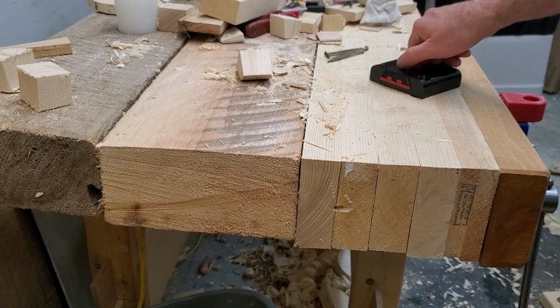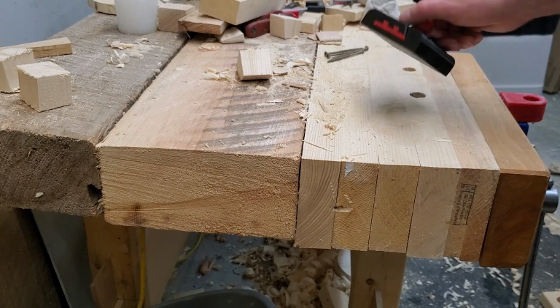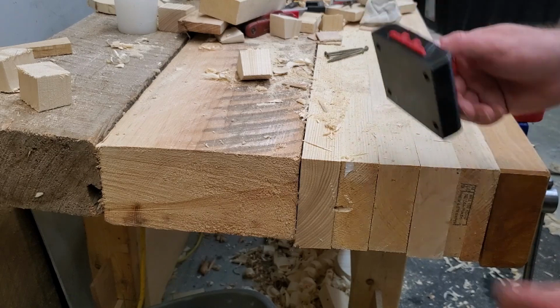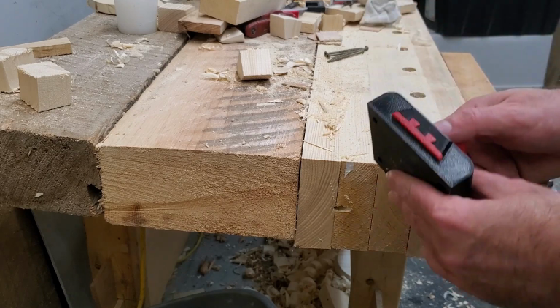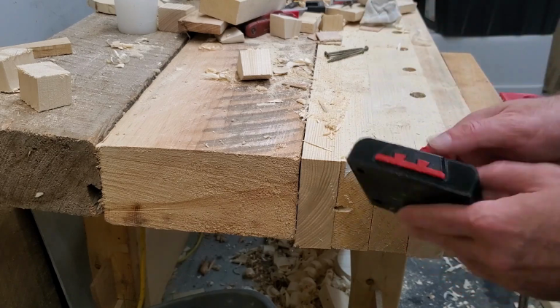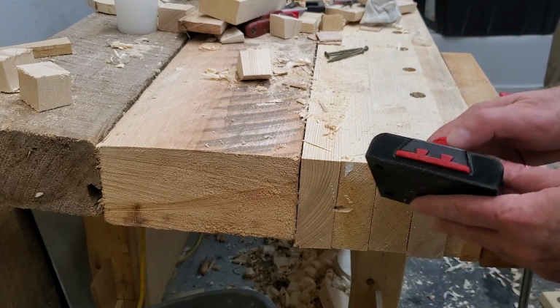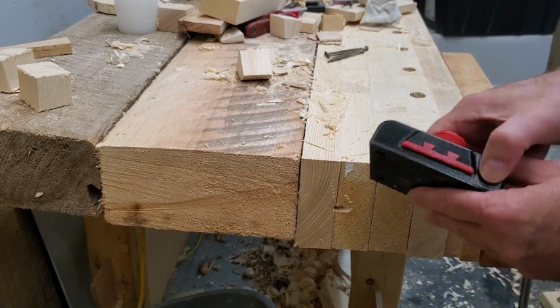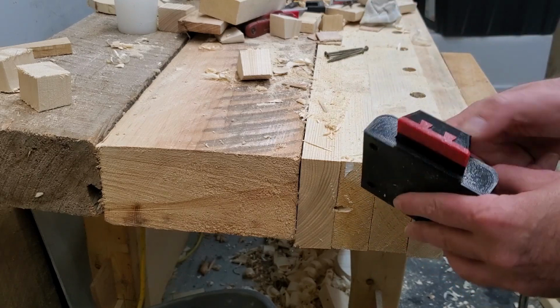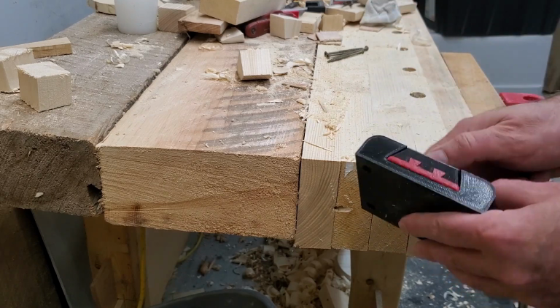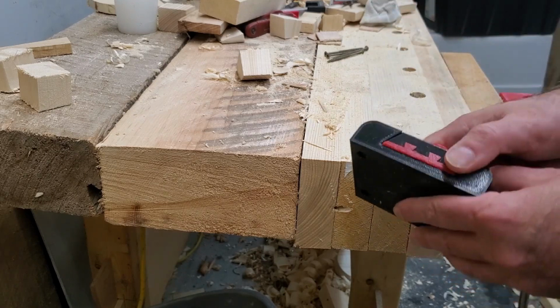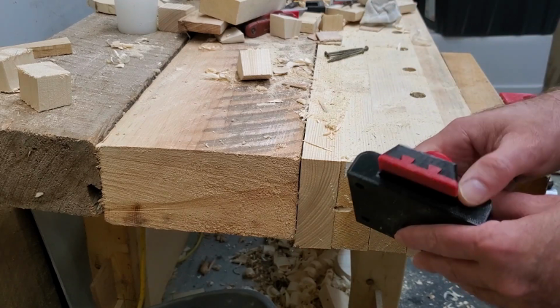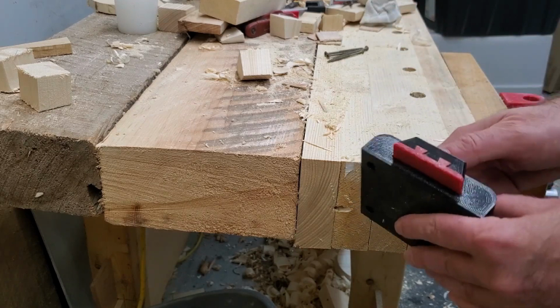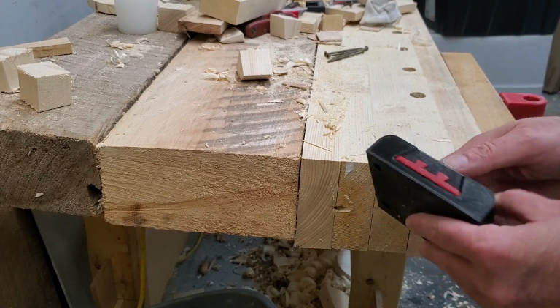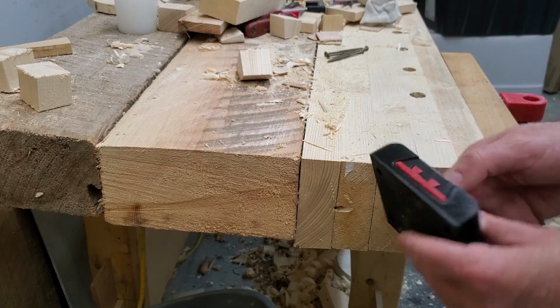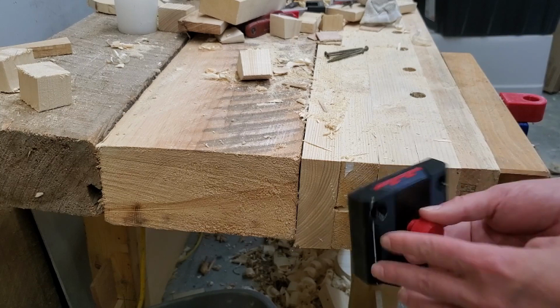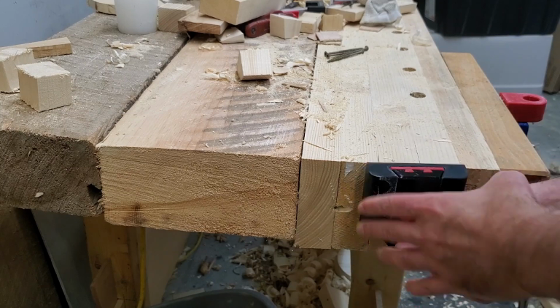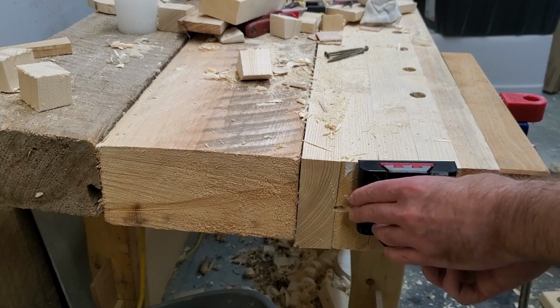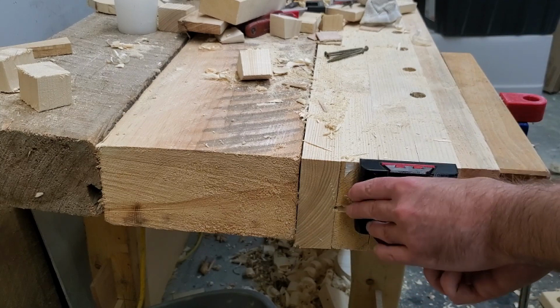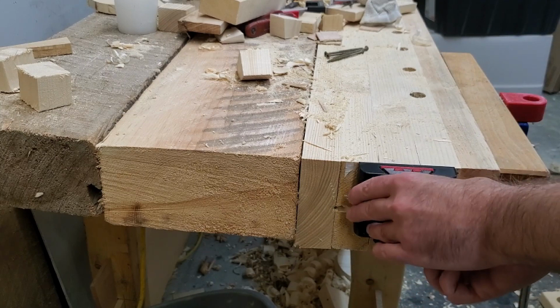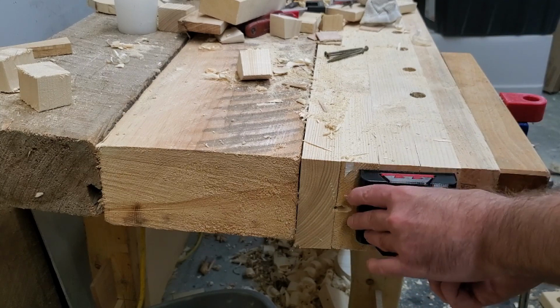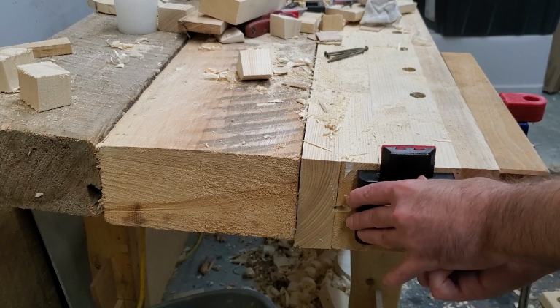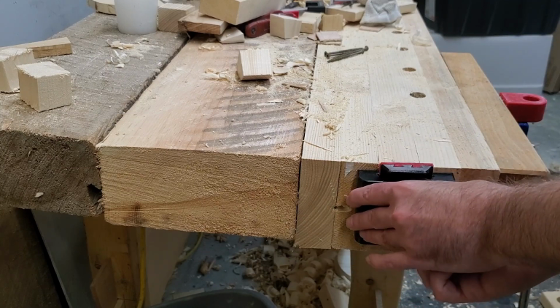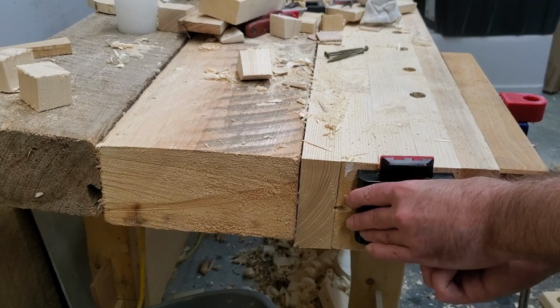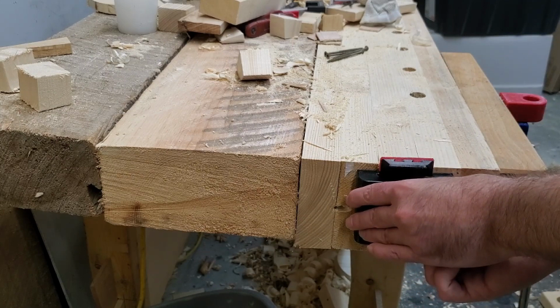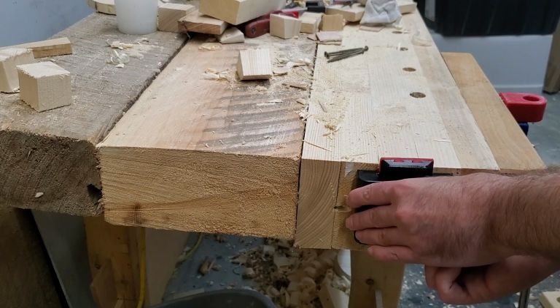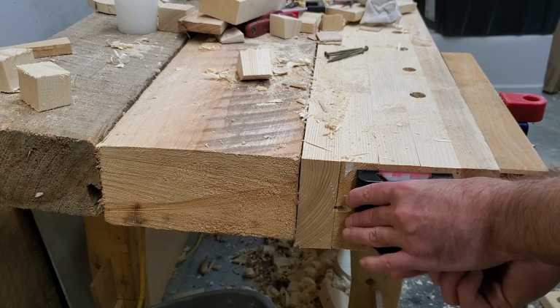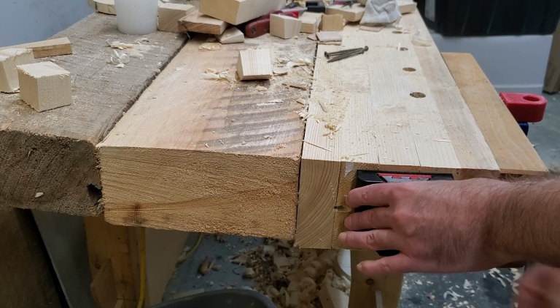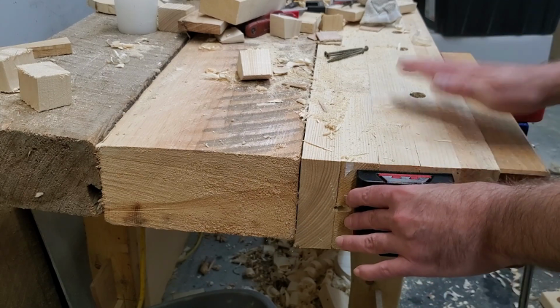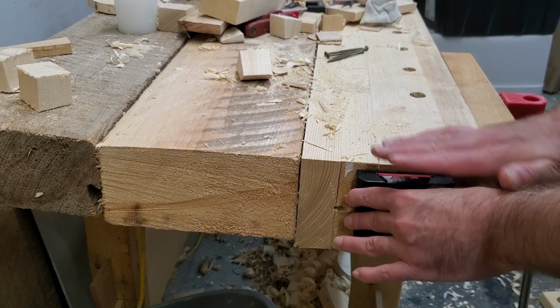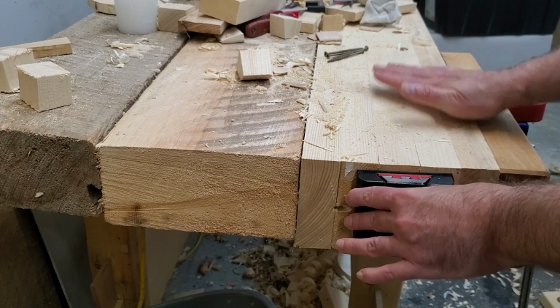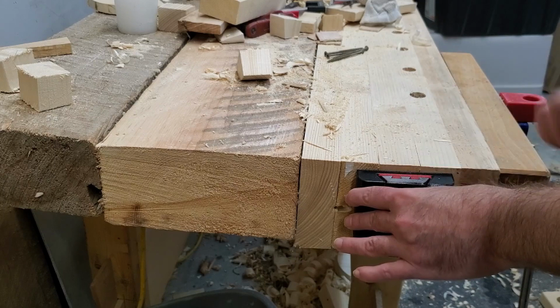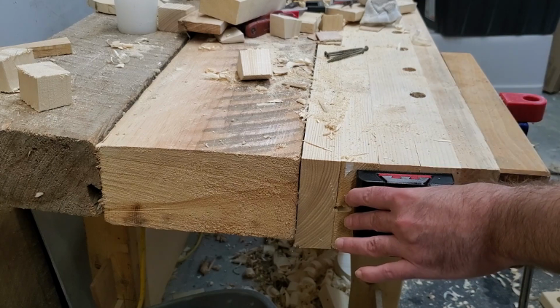What I have here is a 3D printed planing stop. It's a sliding dovetail construction meant to screw to the end of the bench, and you can adjust it to various heights, or you can put it down below flush so it's not in the way.